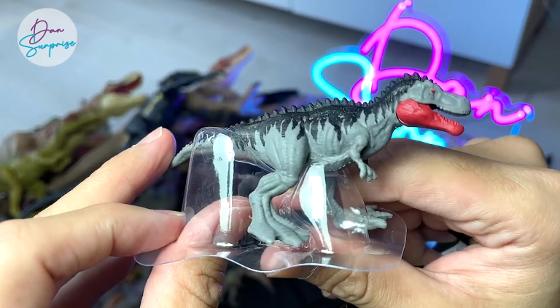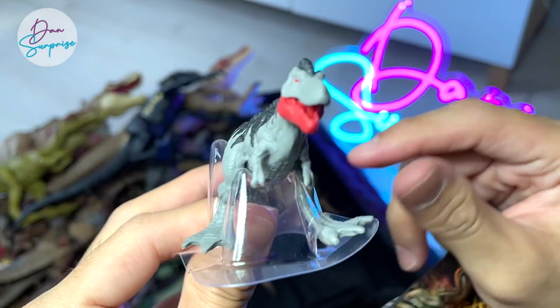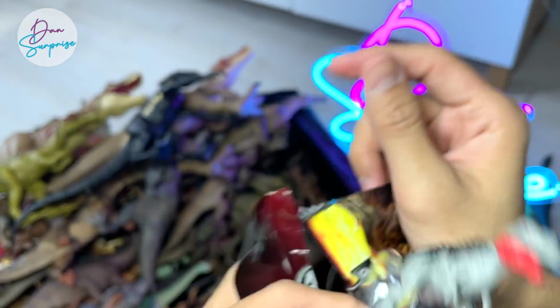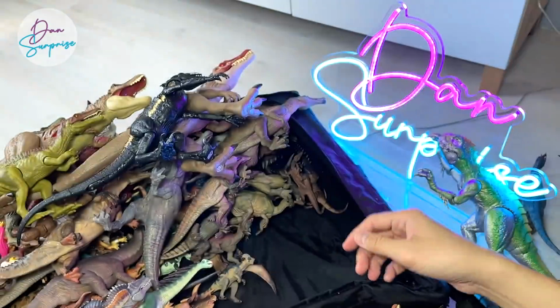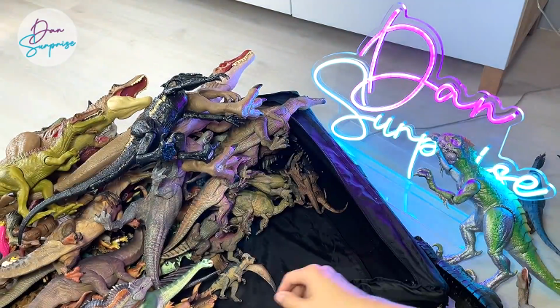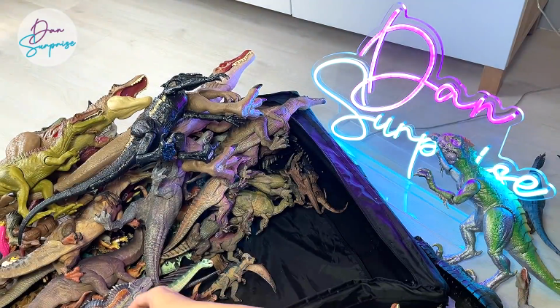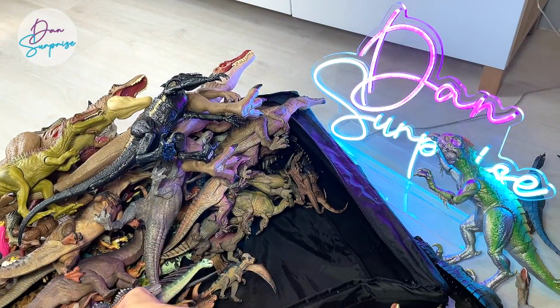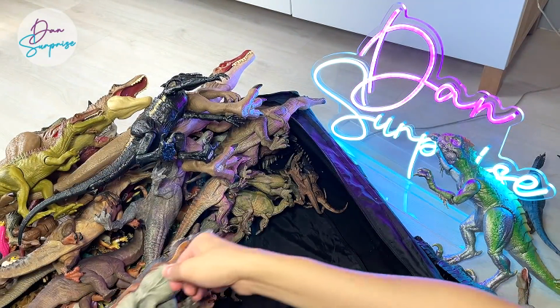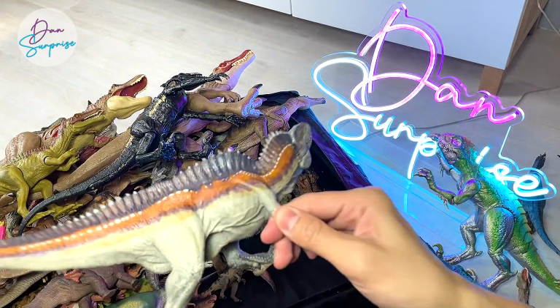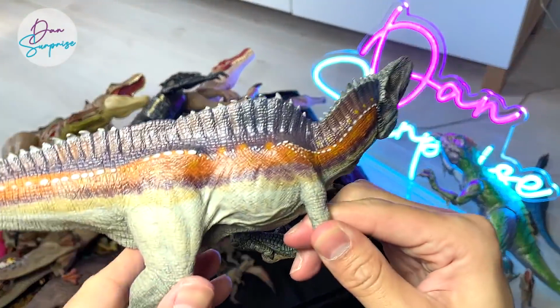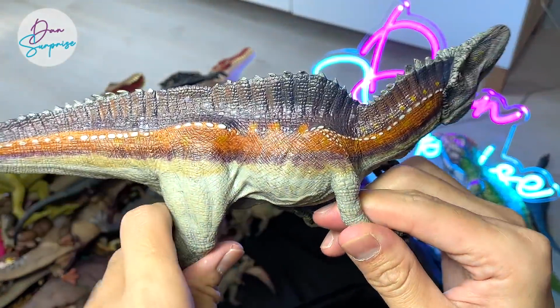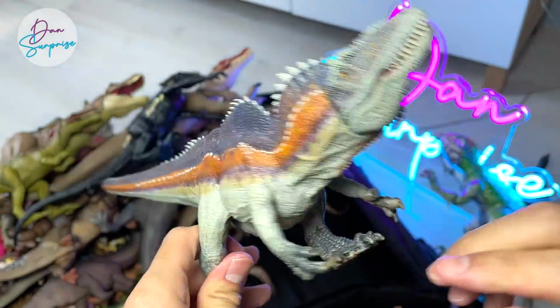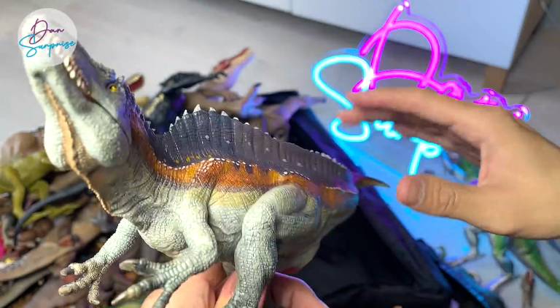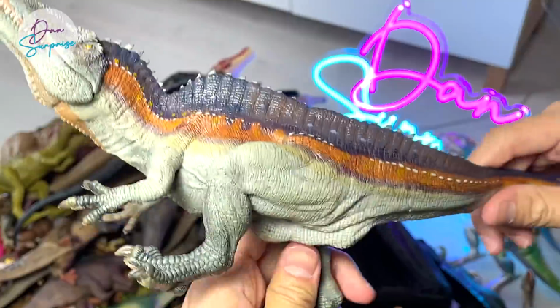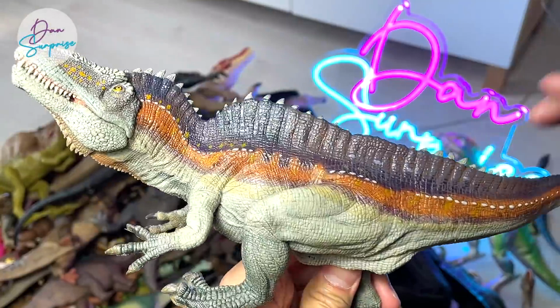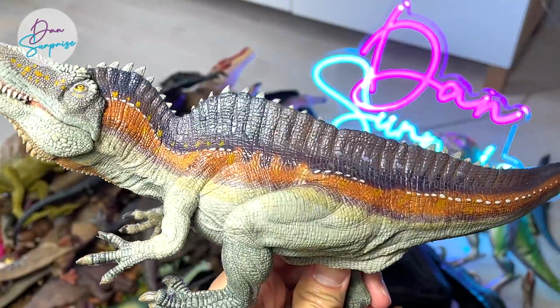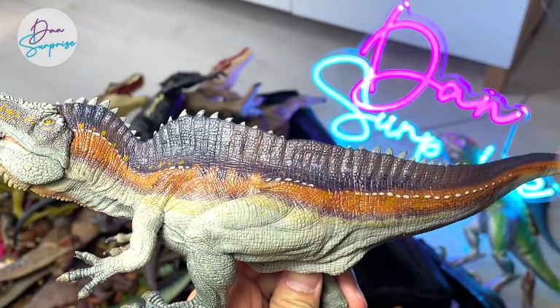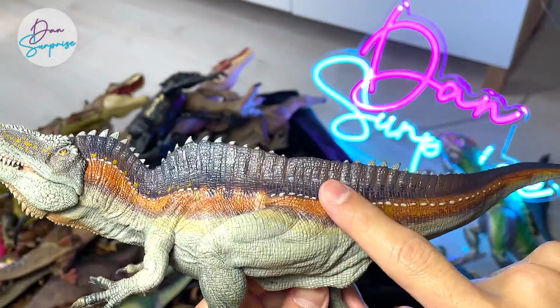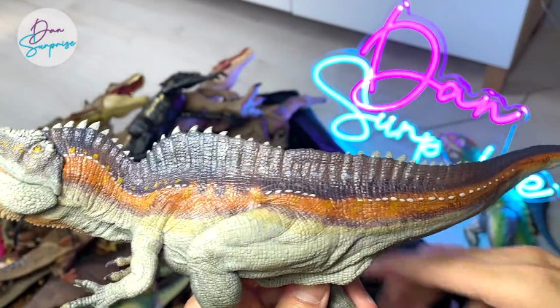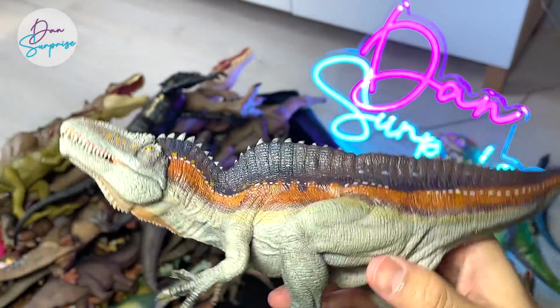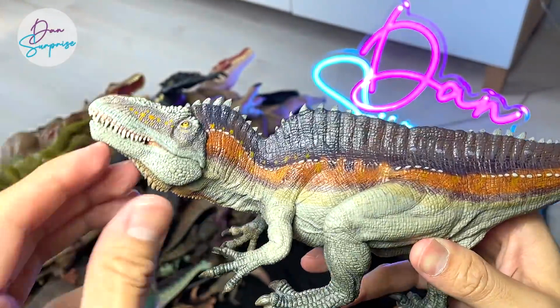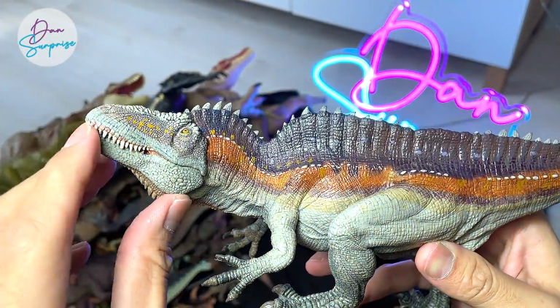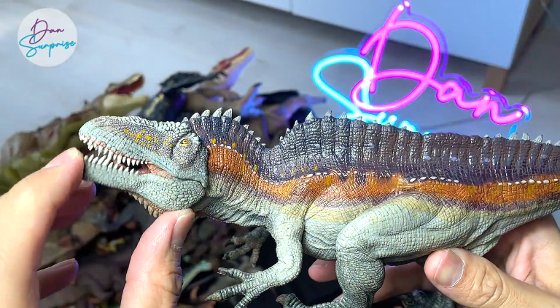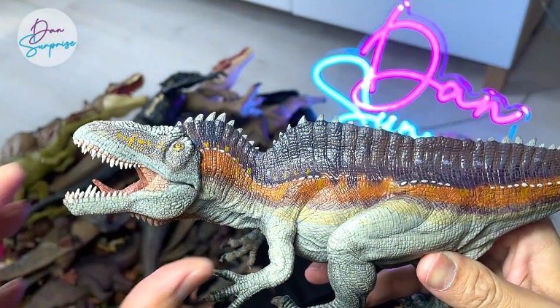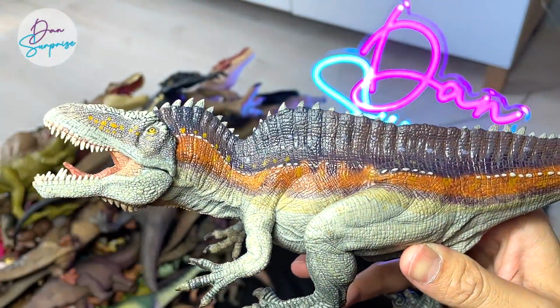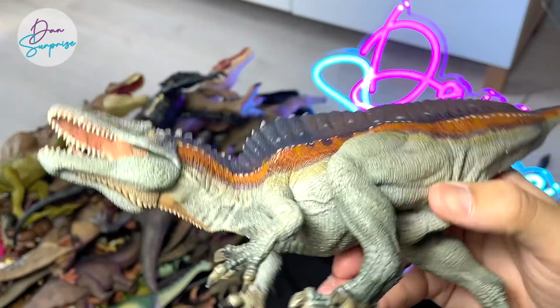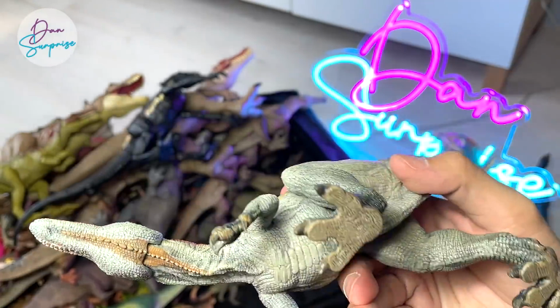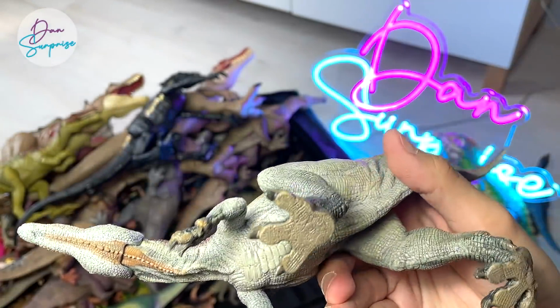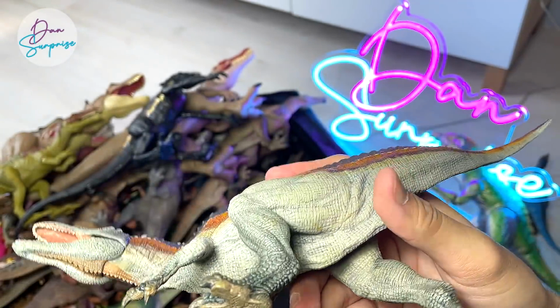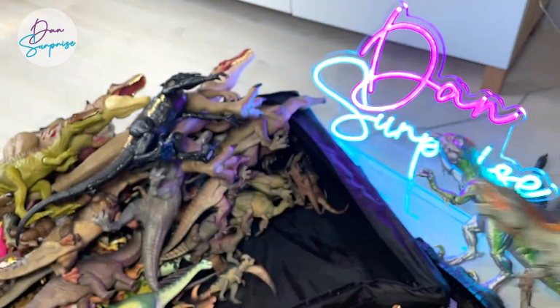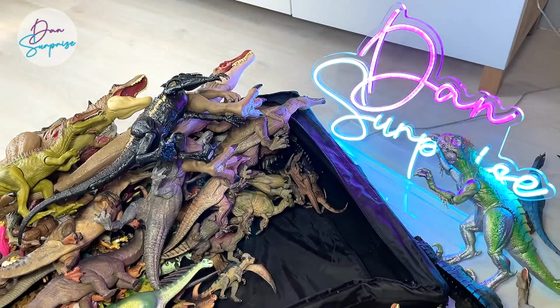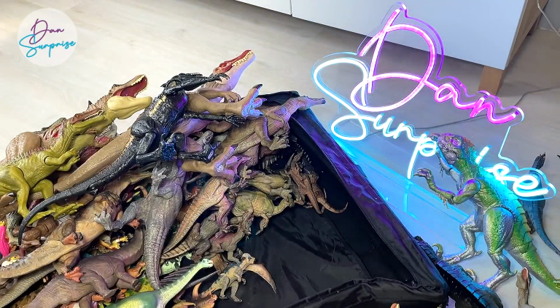This is quite a nice one — an Acrocanthosaurus from Papo. Really, really beautiful. I really like this and the Ceratosaurus so much. This was from 2017, if I'm not wrong. Really beautiful figure.